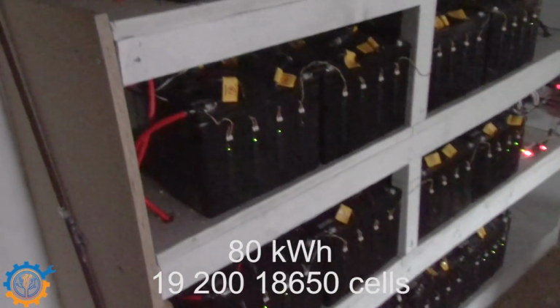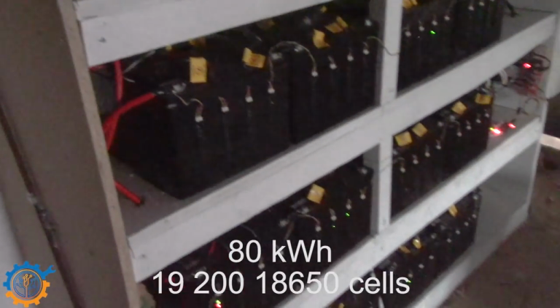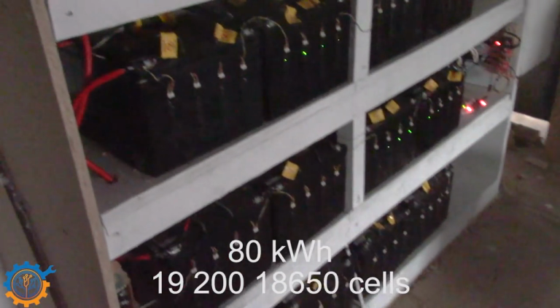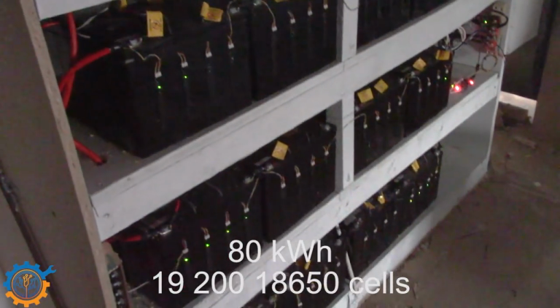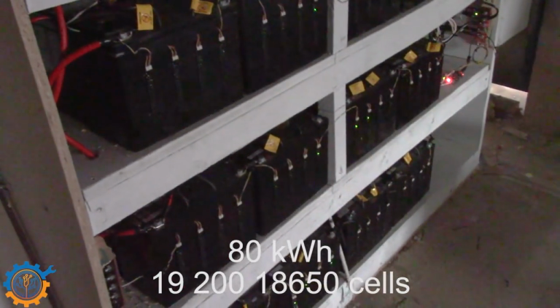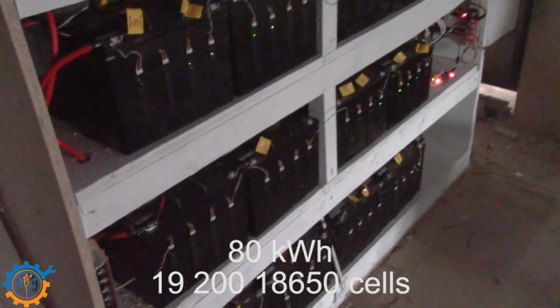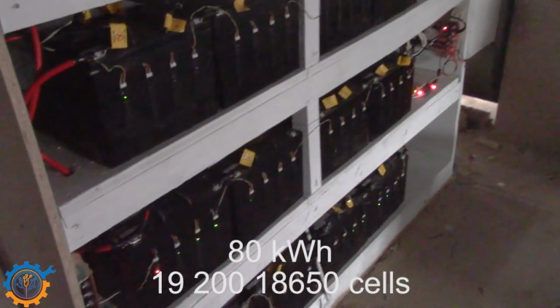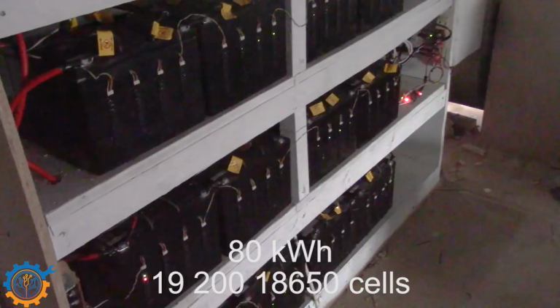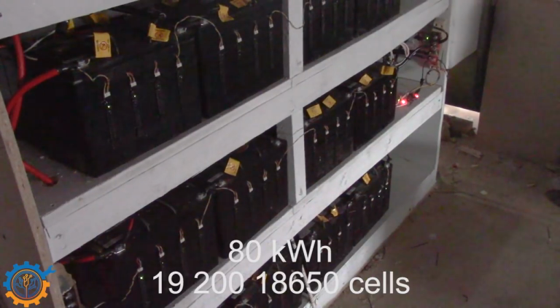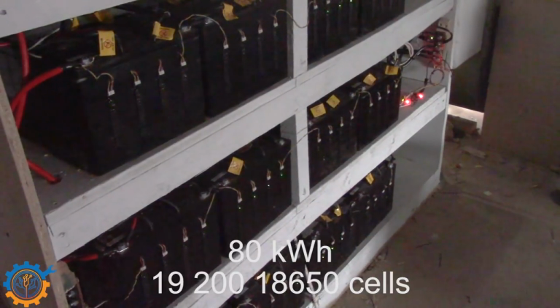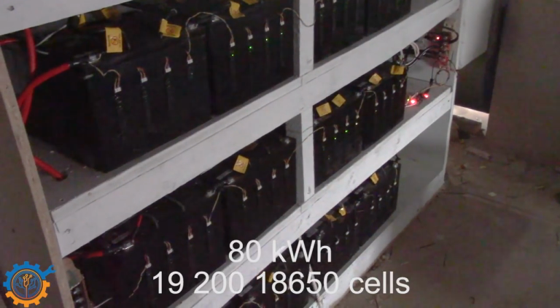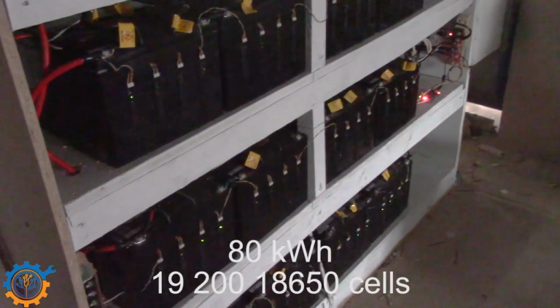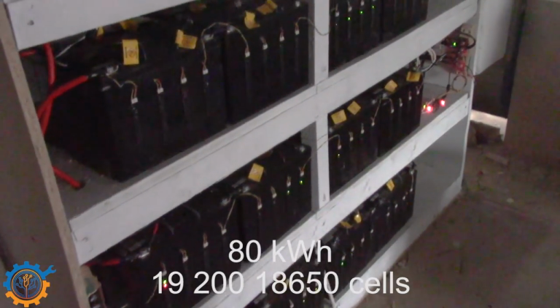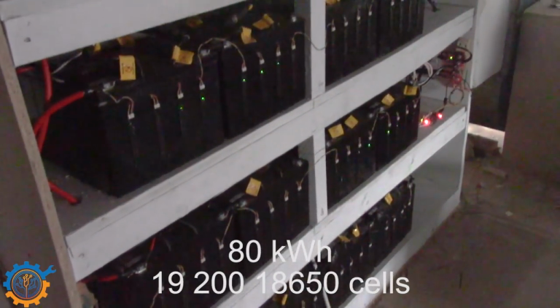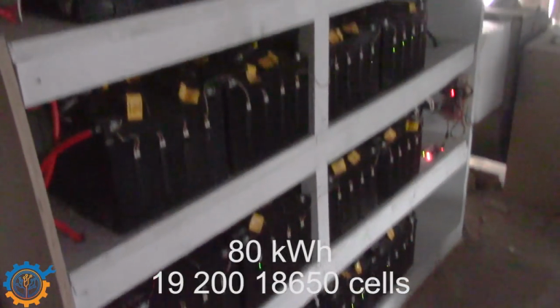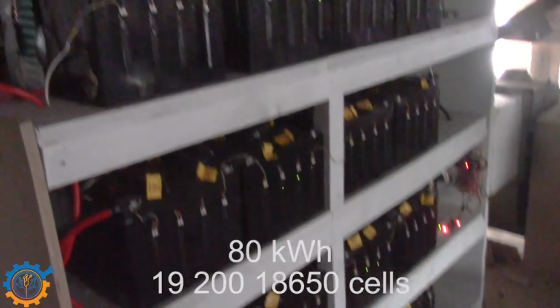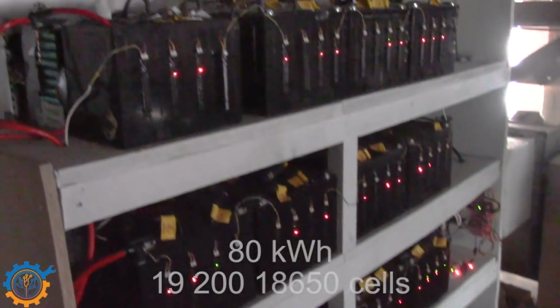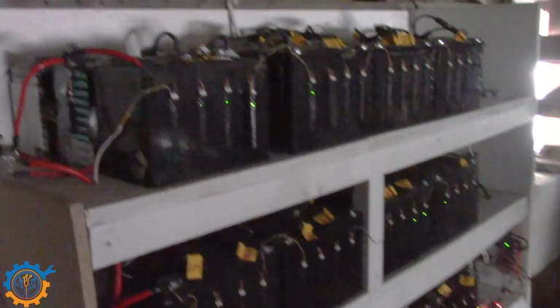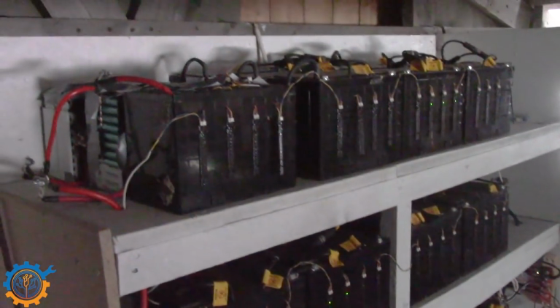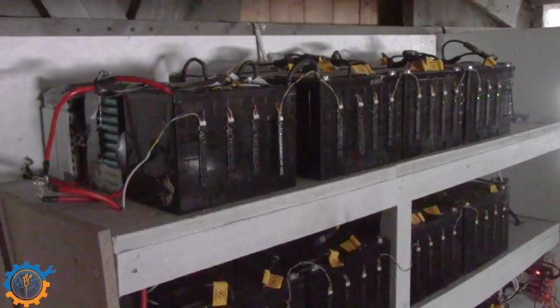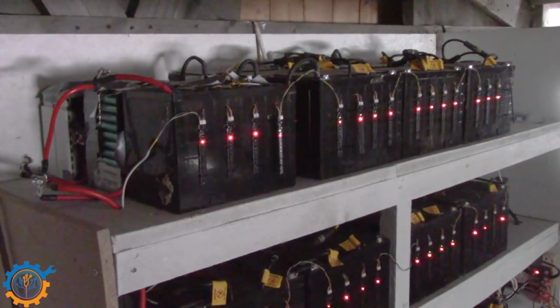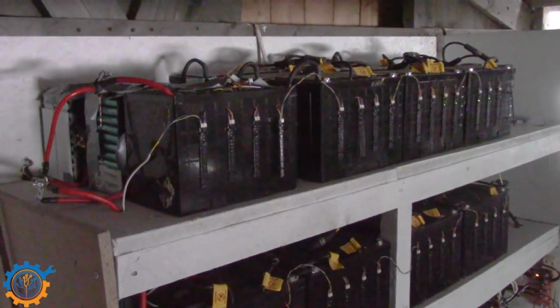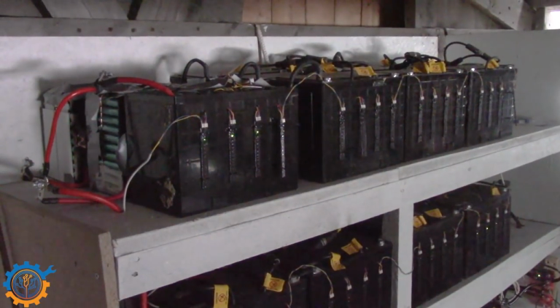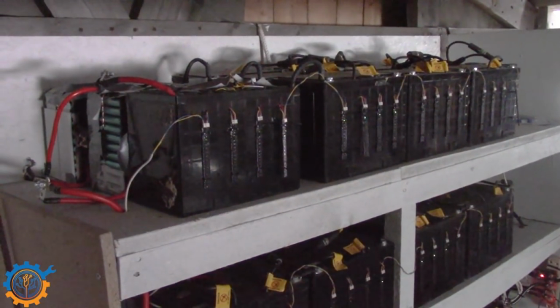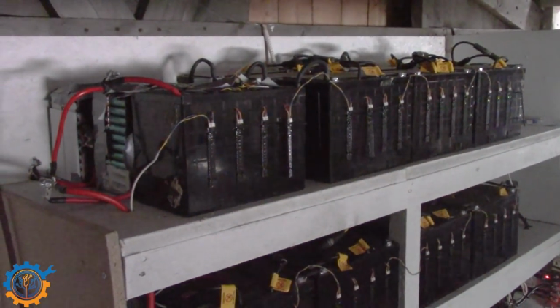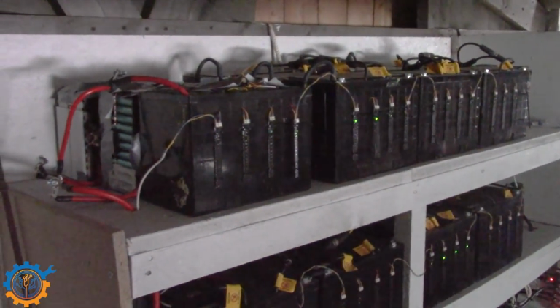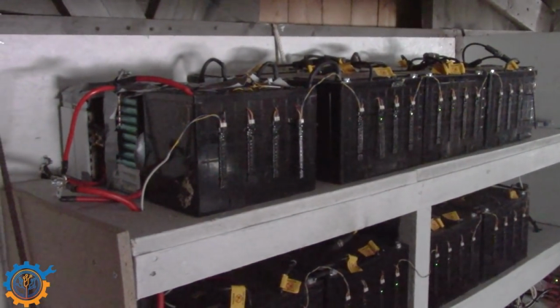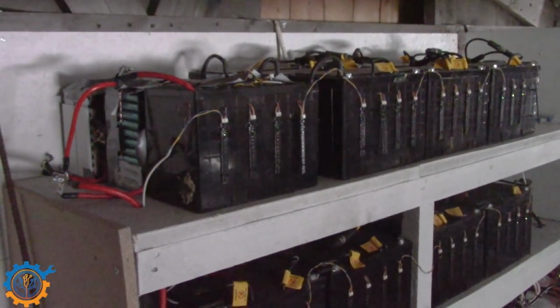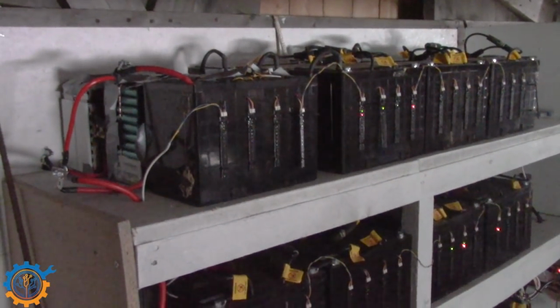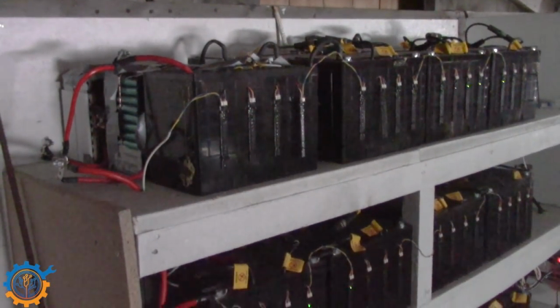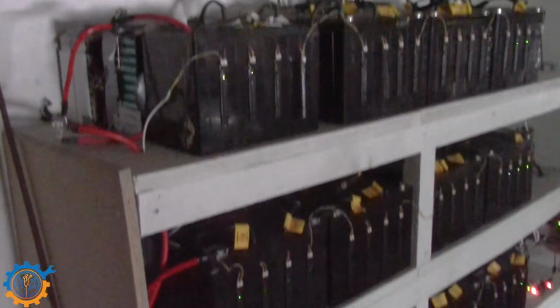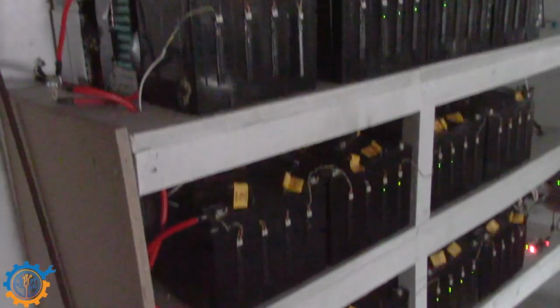It's monitored by Matrium as well, and it's currently showing red because it's a little too cold in here. This is an ongoing project that will be insulated soon. I'm not using this battery bank right now — it's just sitting passive.